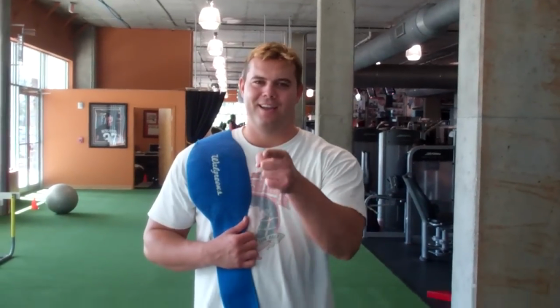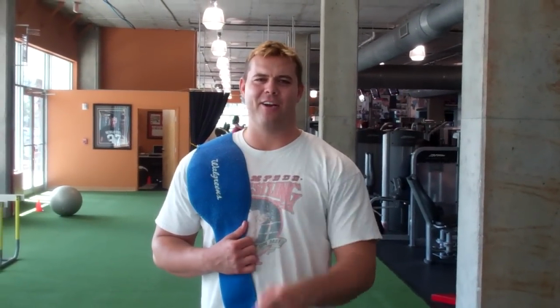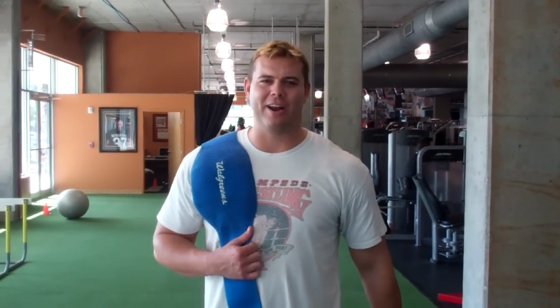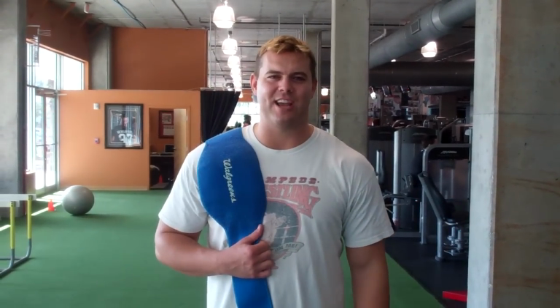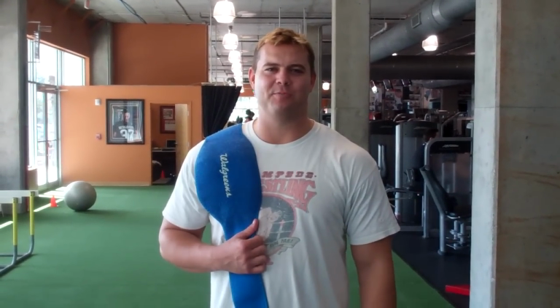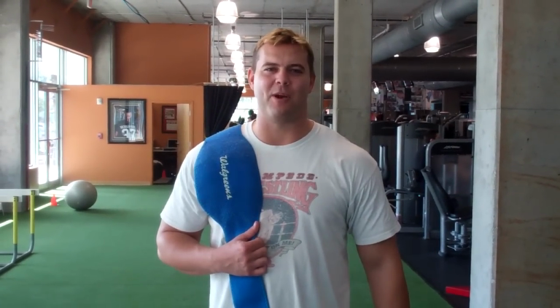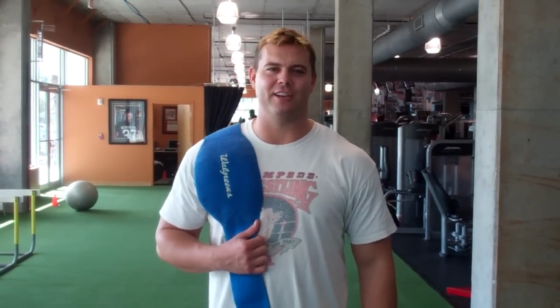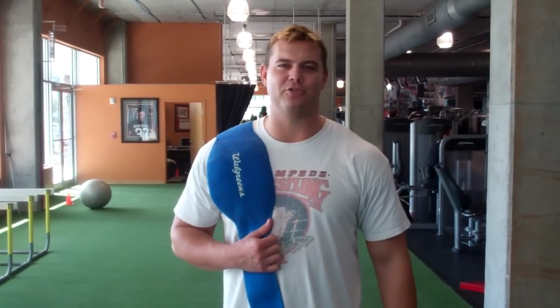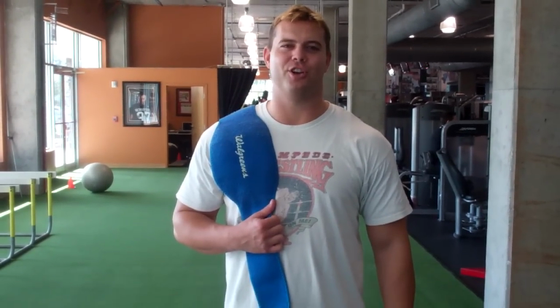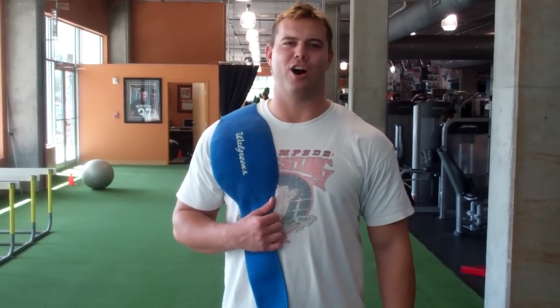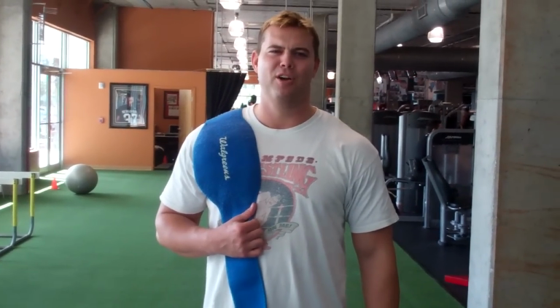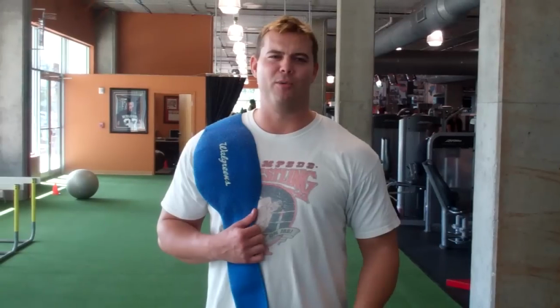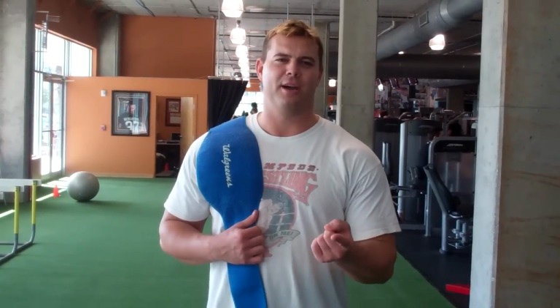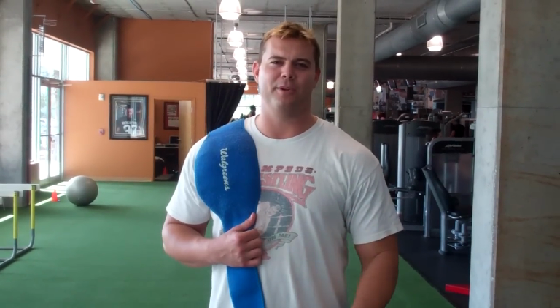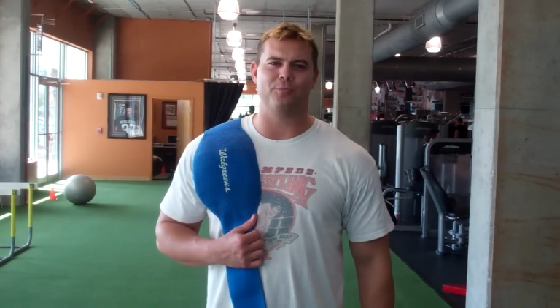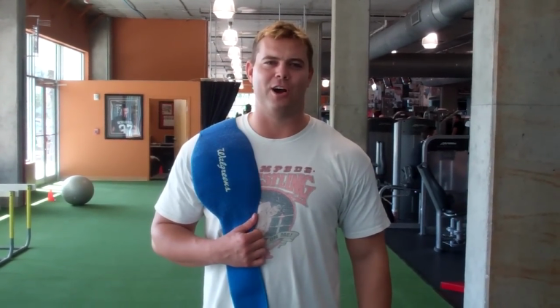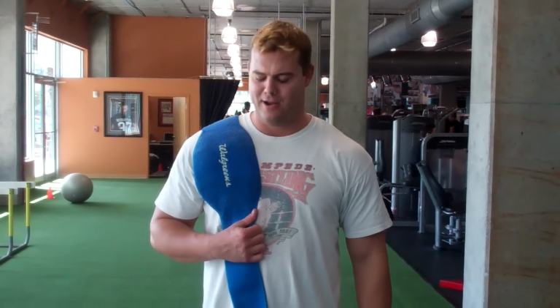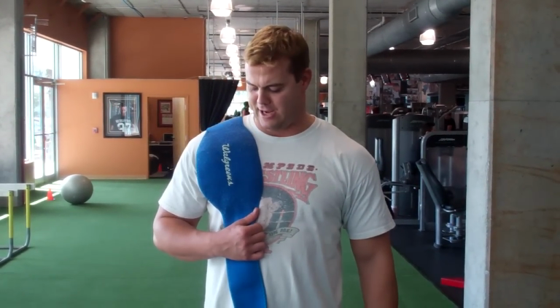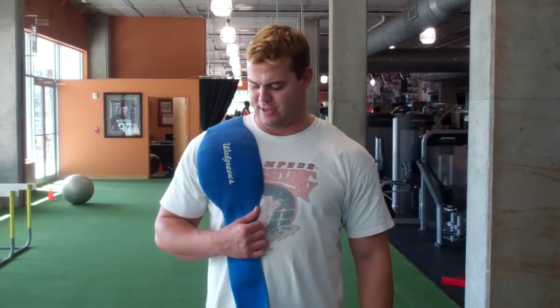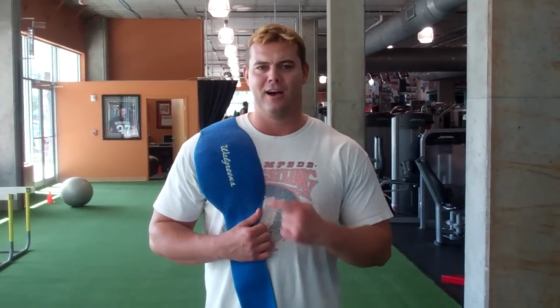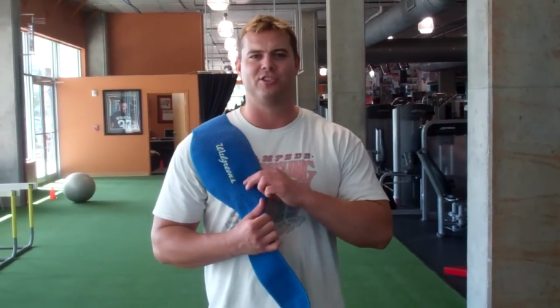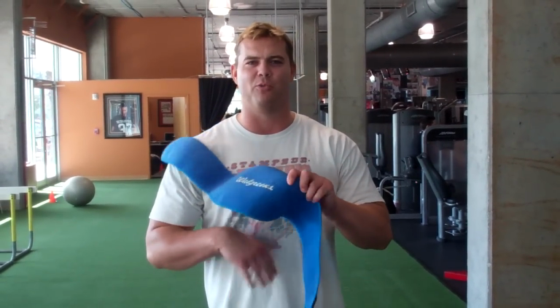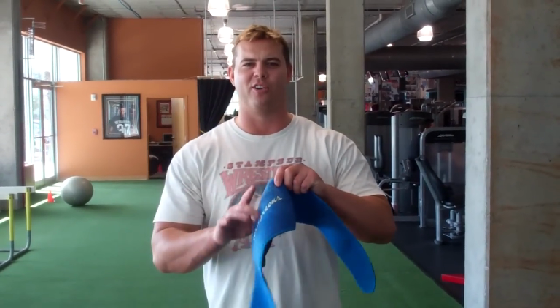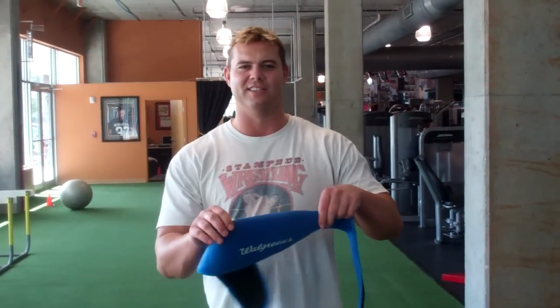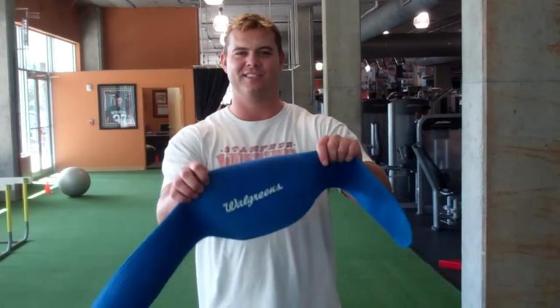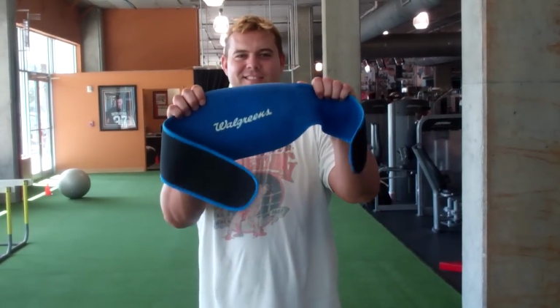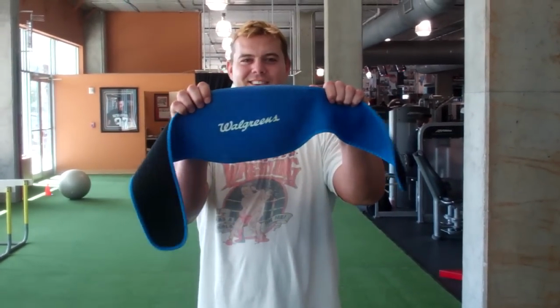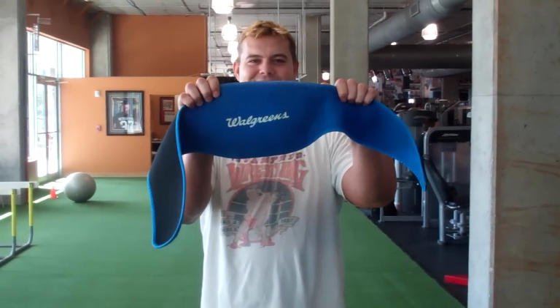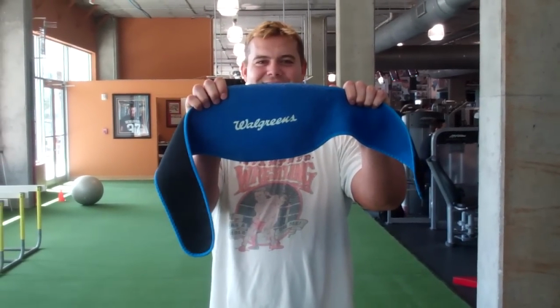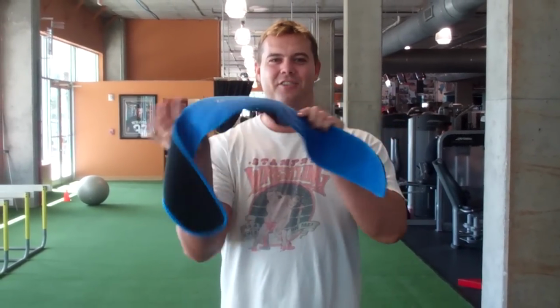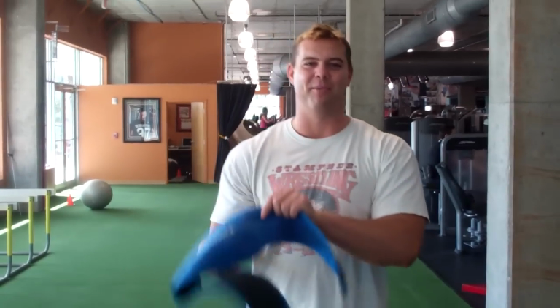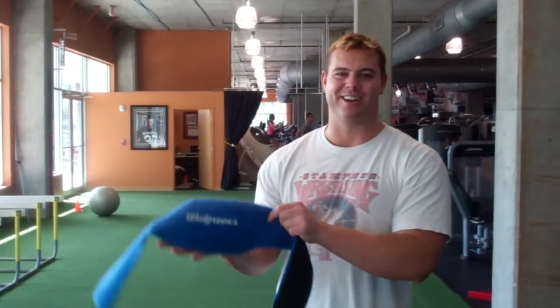Hey there everybody, this is Harry Smith from BrightFitnessAndNutrition.com. I'm formerly a WWE superstar and I've also been to Walgreens. The champ is here.